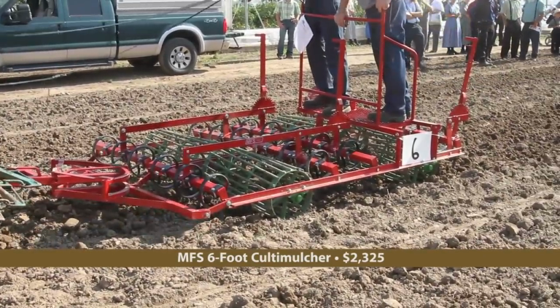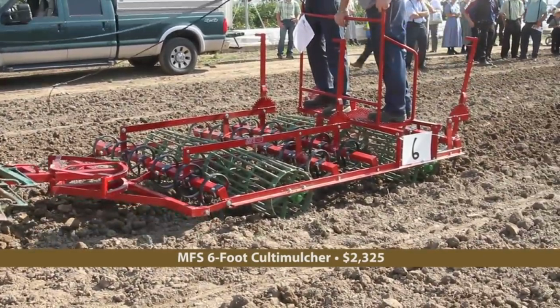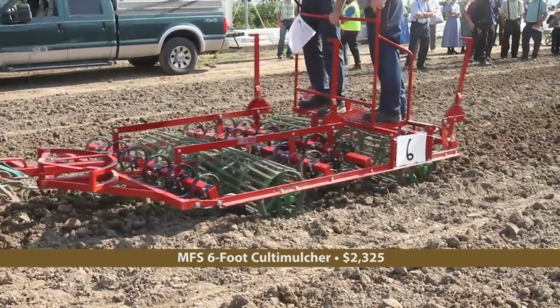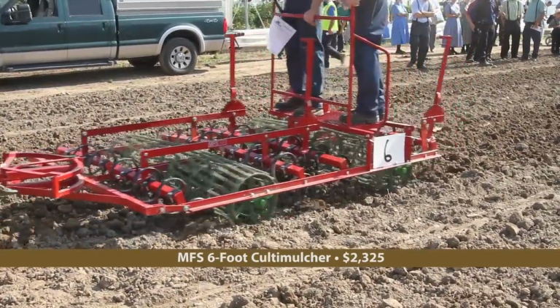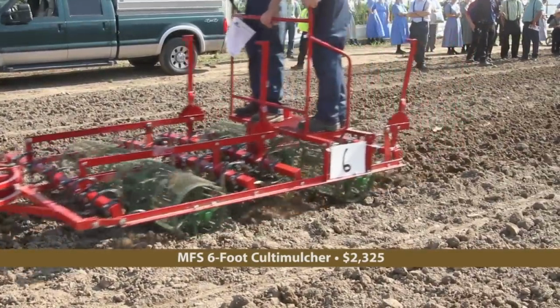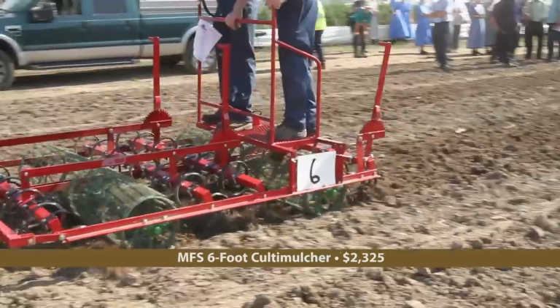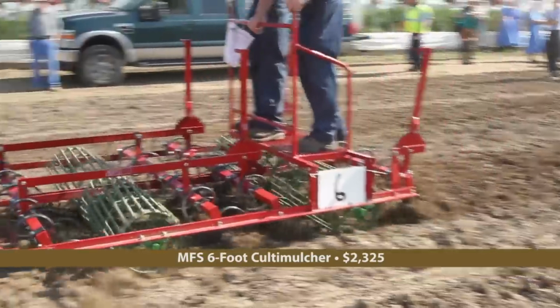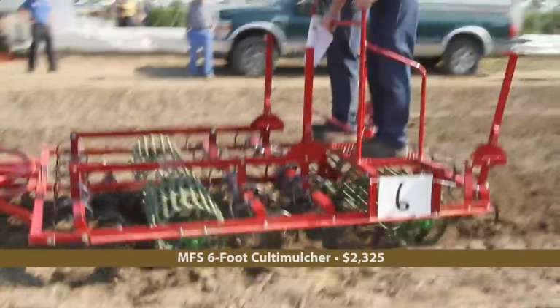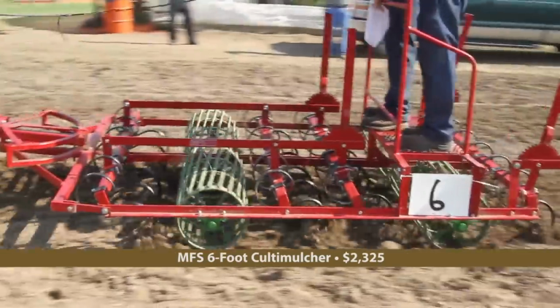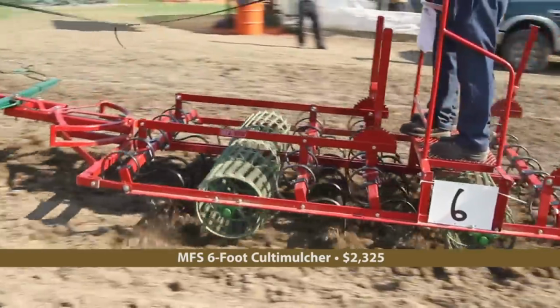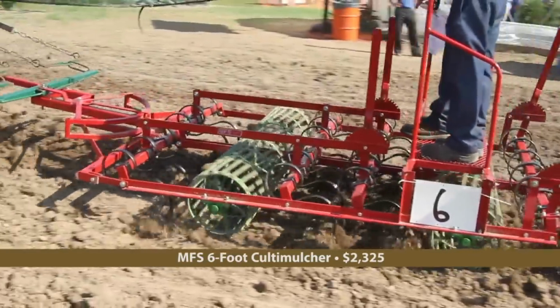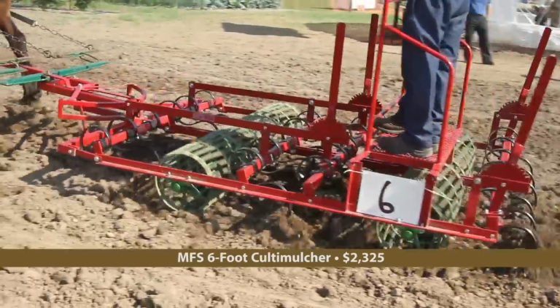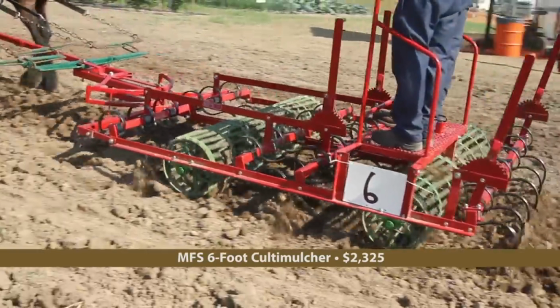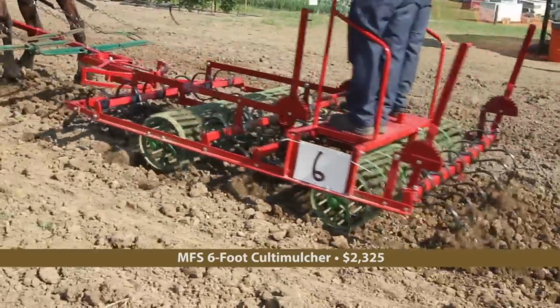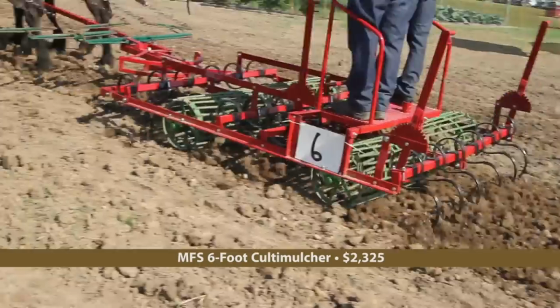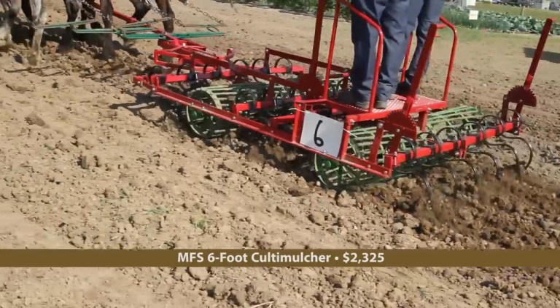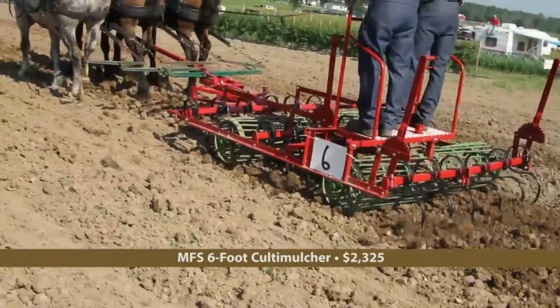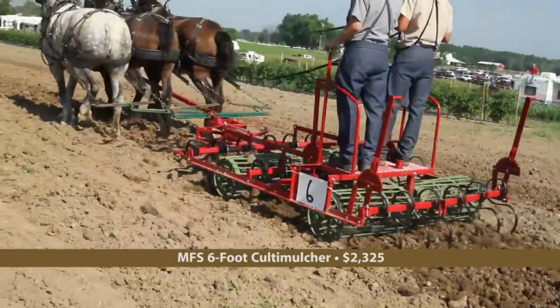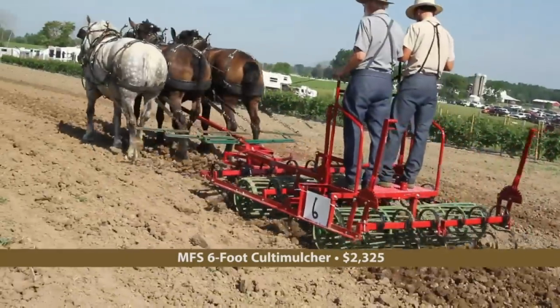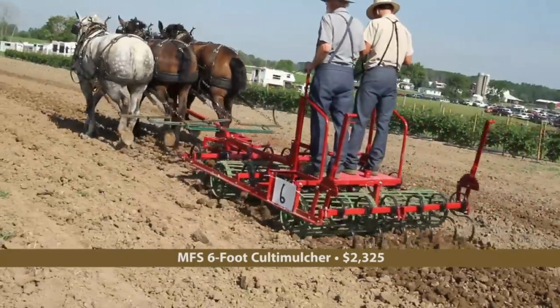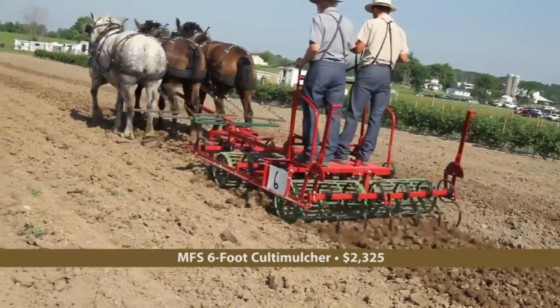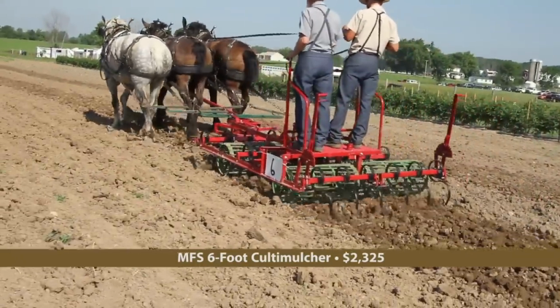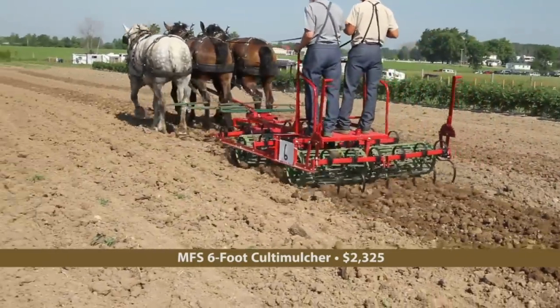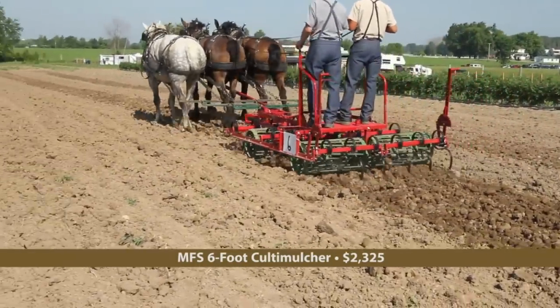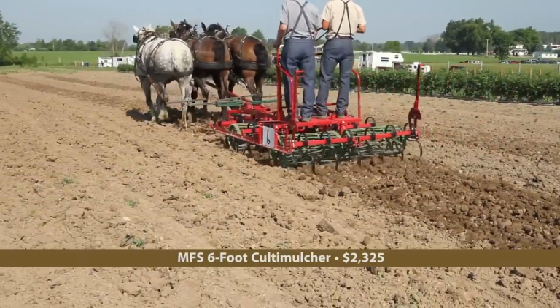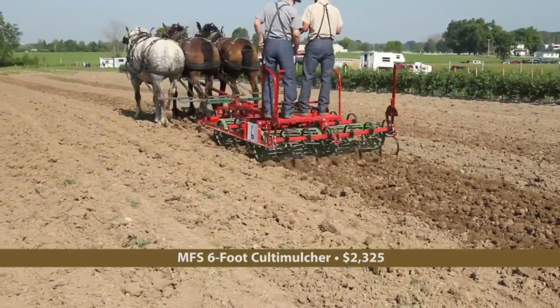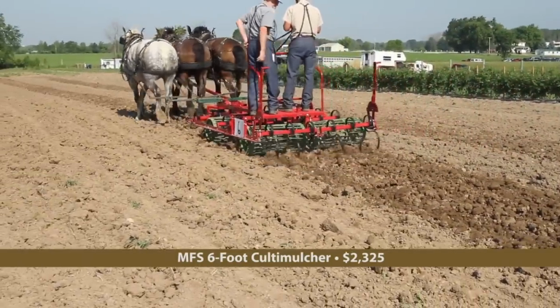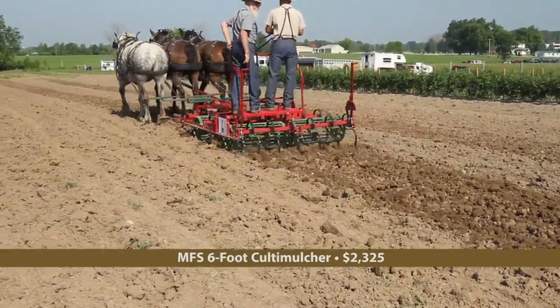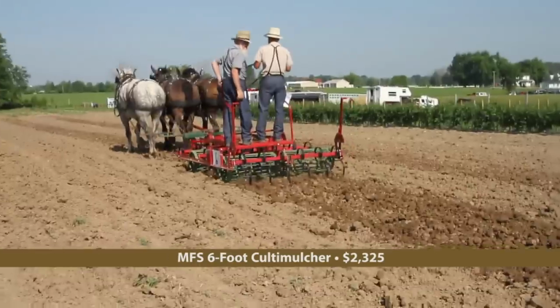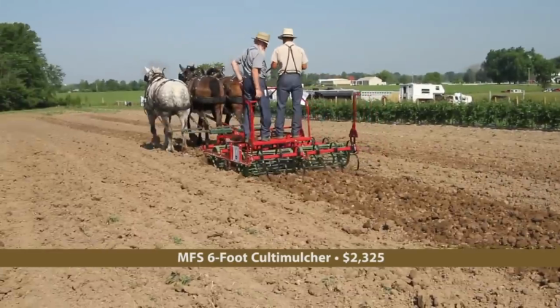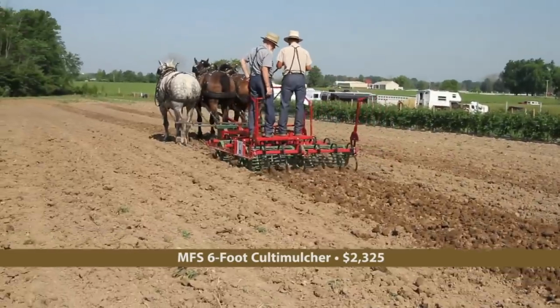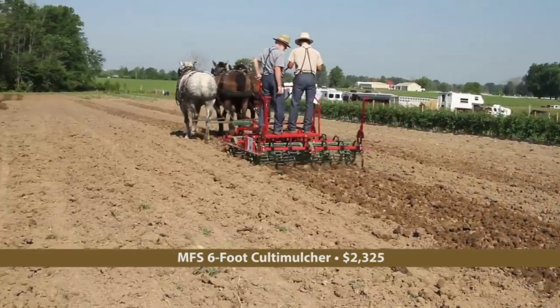Nonetheless, with teeth in the front, center, and back, and crumbling baskets between them, this machine shows how effective a Kulta mulcher can be in preparing a seedbed. It is sold by Yoder Farm Supply in Clare, Michigan.